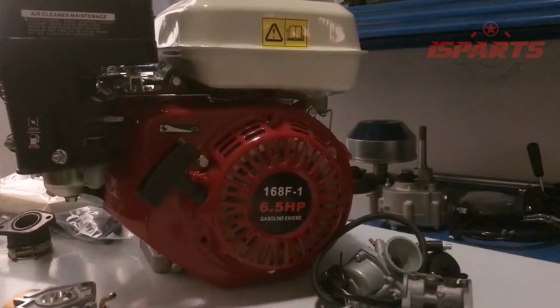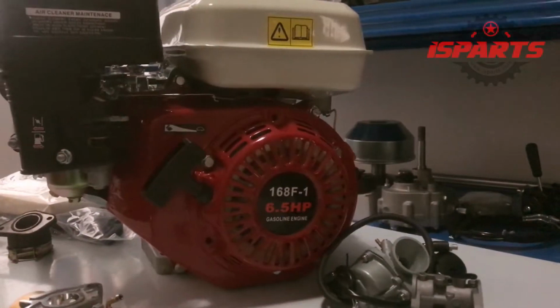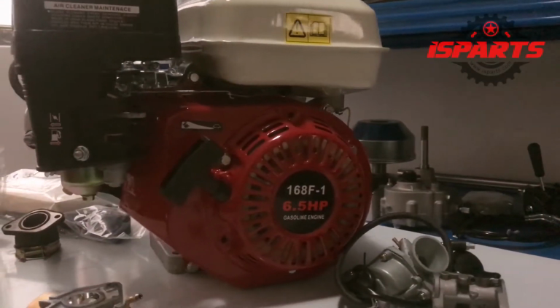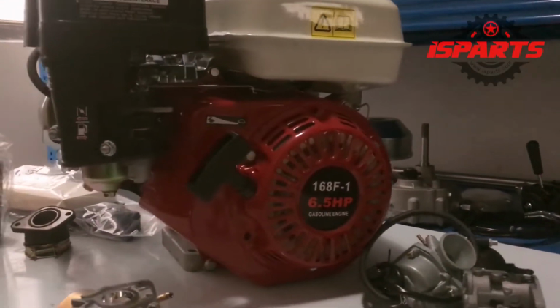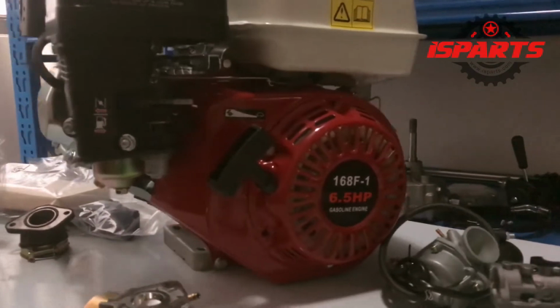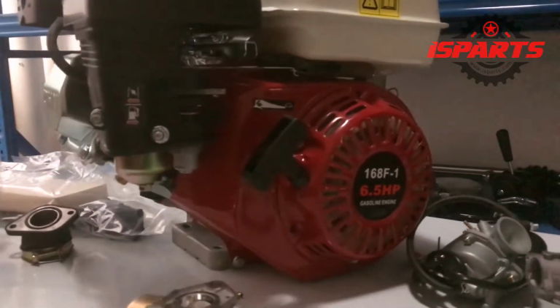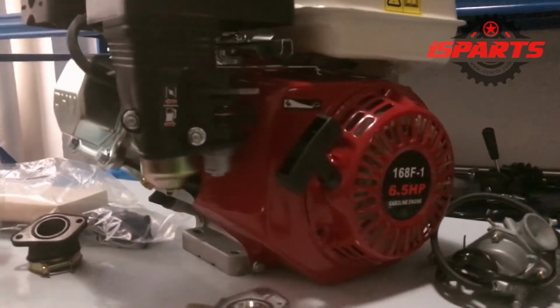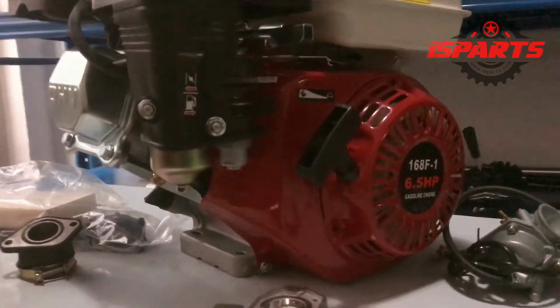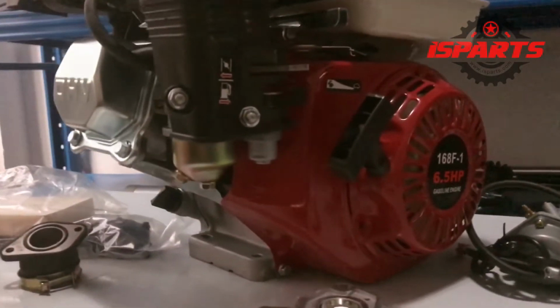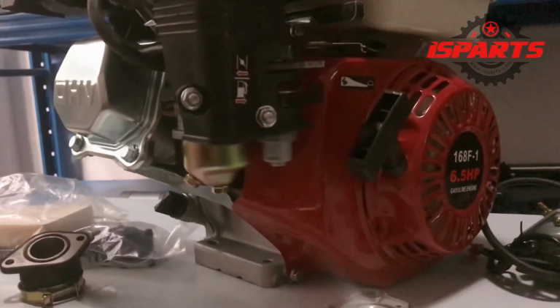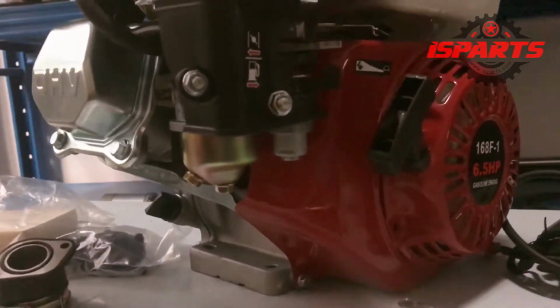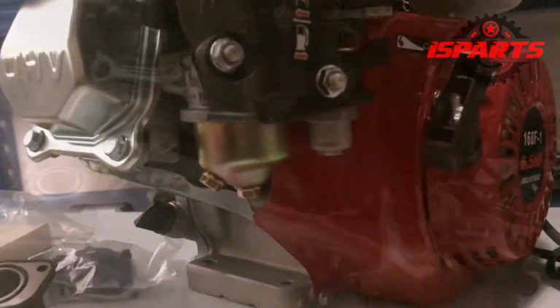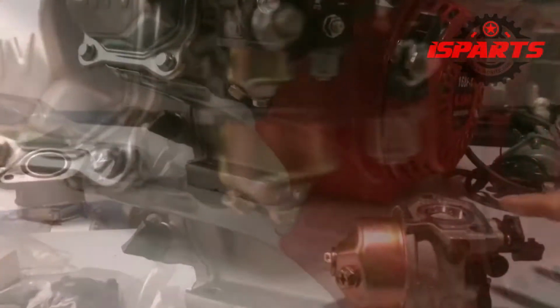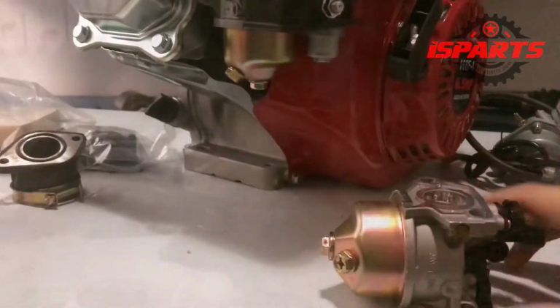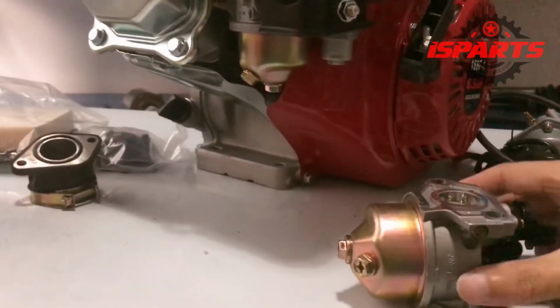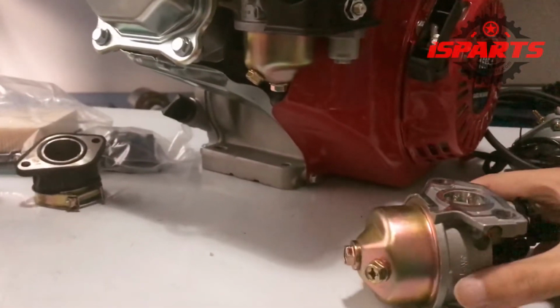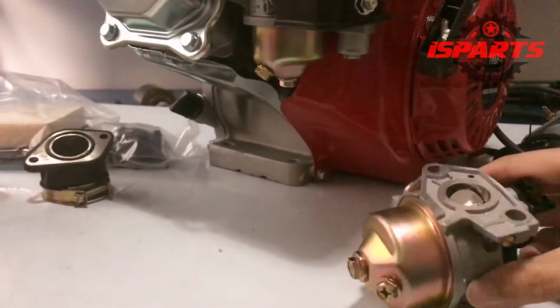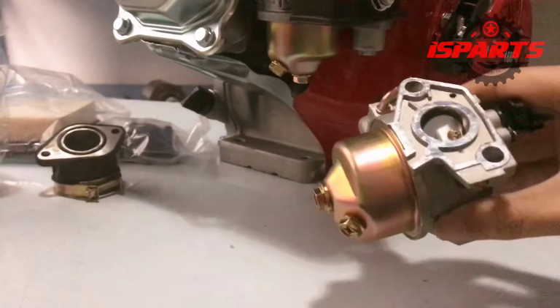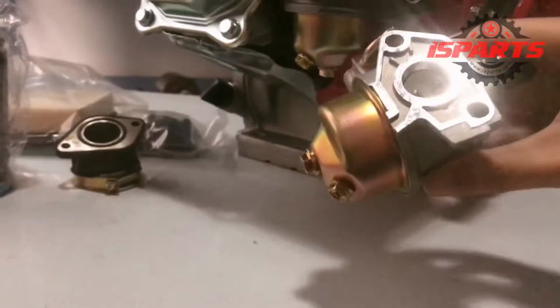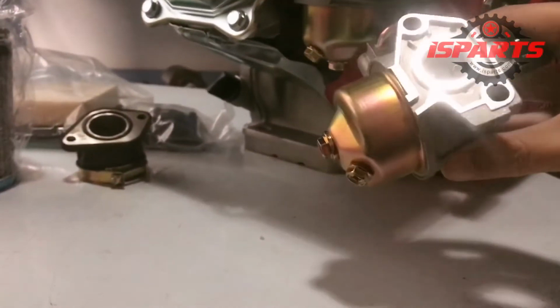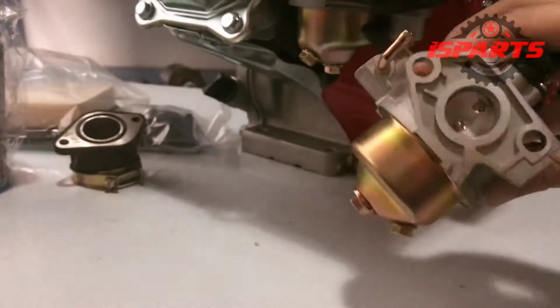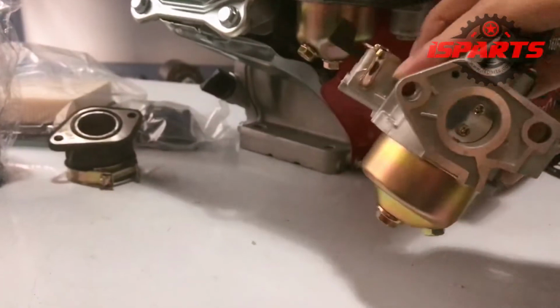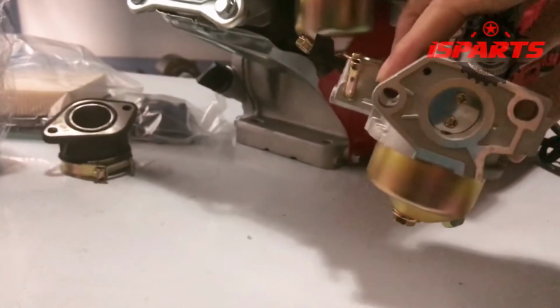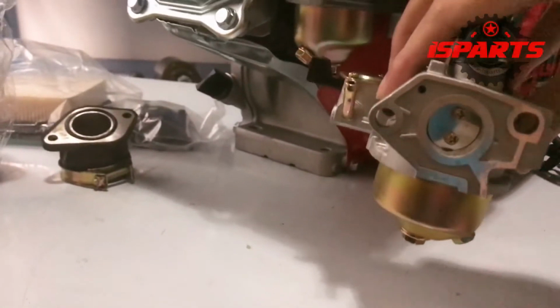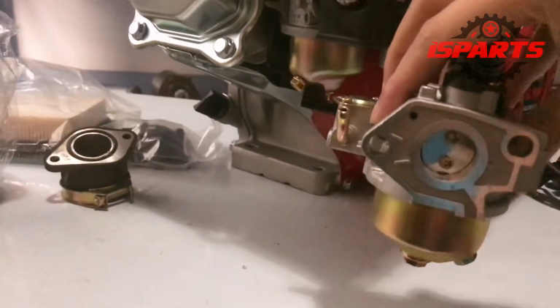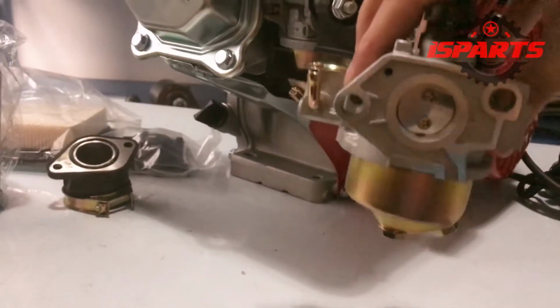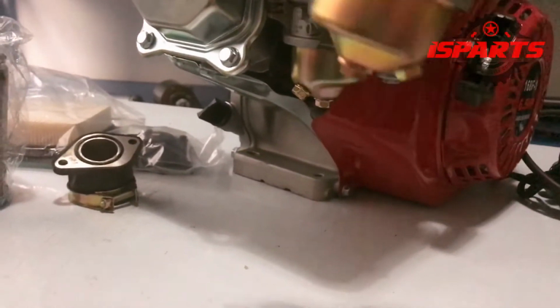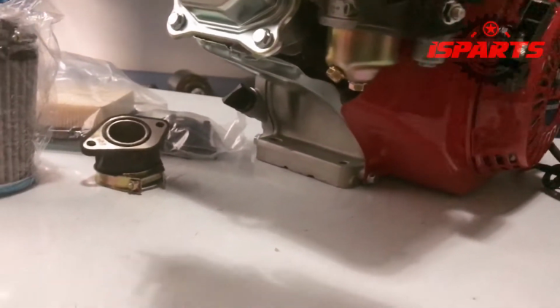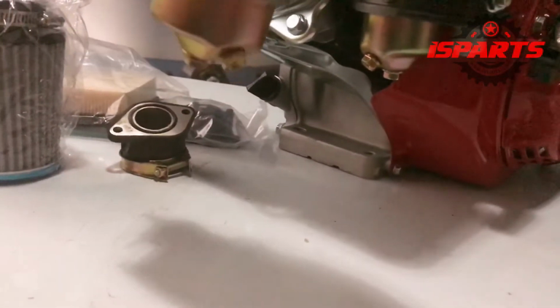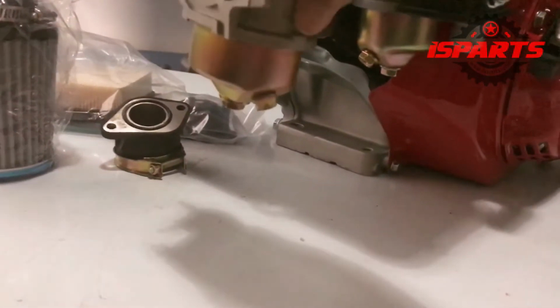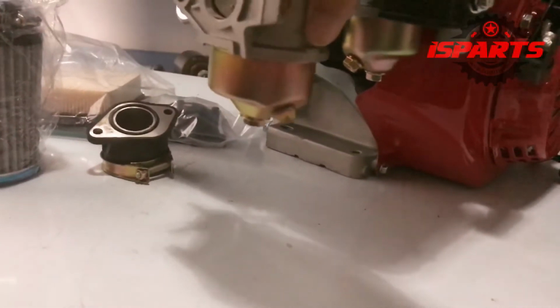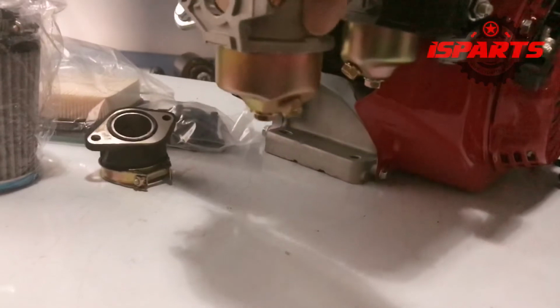This video will show how to replace the carburetor on the GX200 engine. Before replacing the carburetor, we first need to make sure that the model of the carburetor matches.